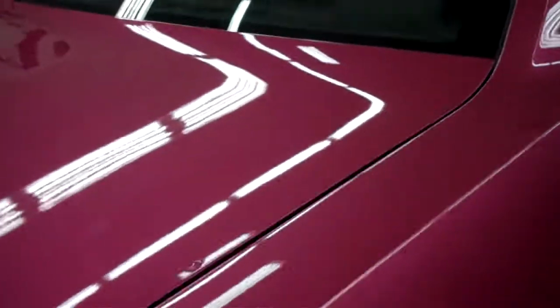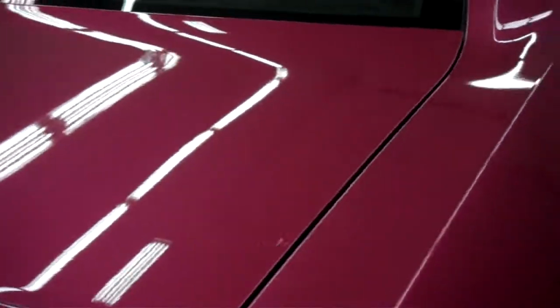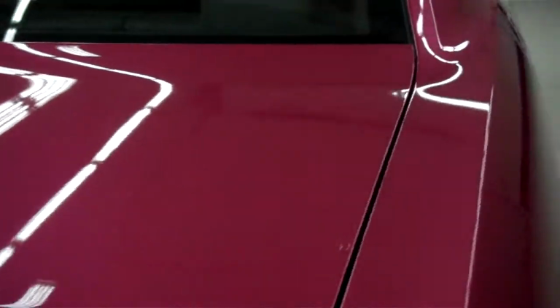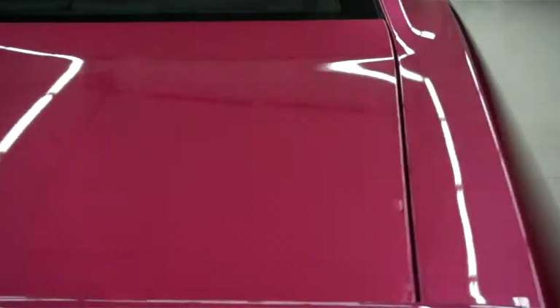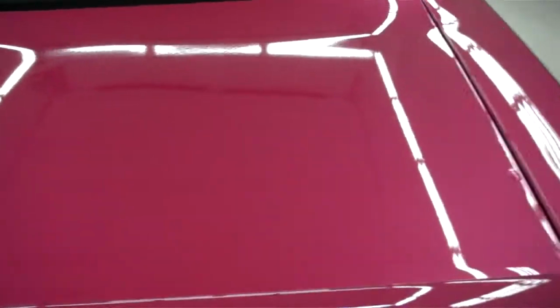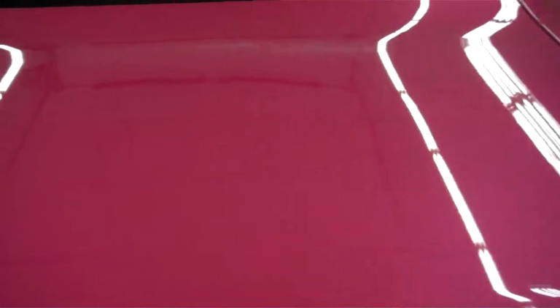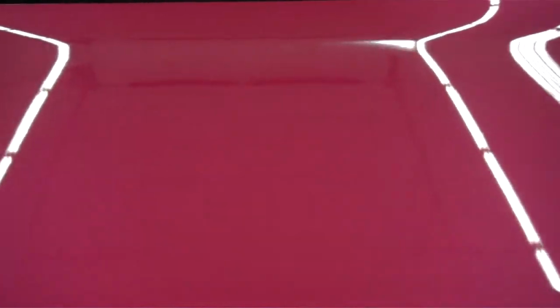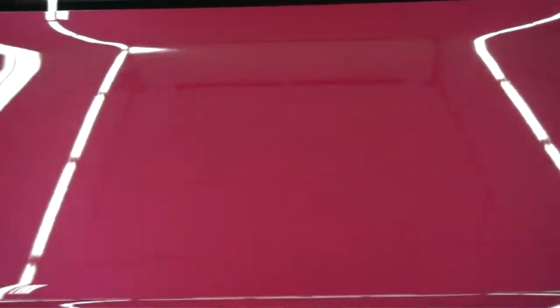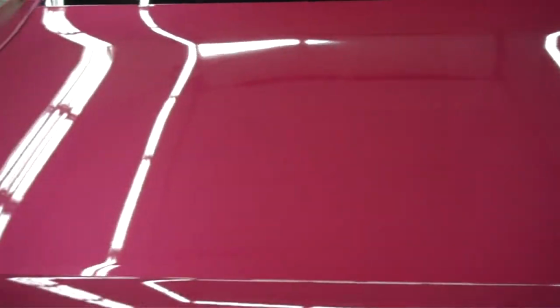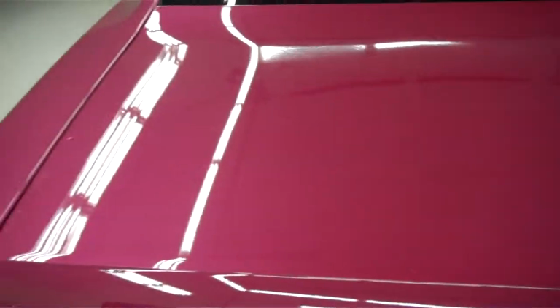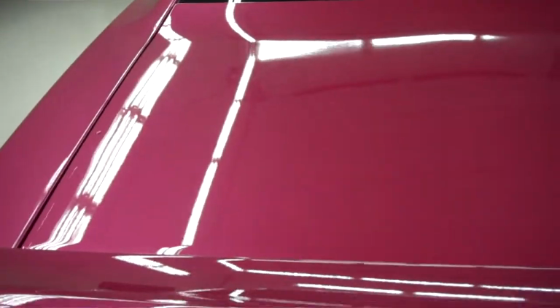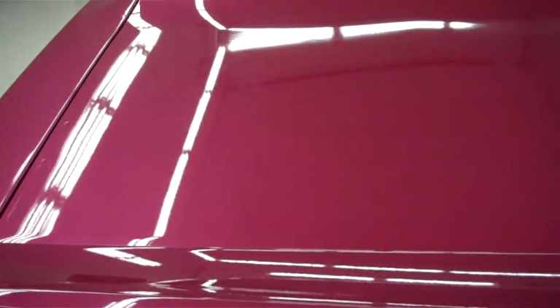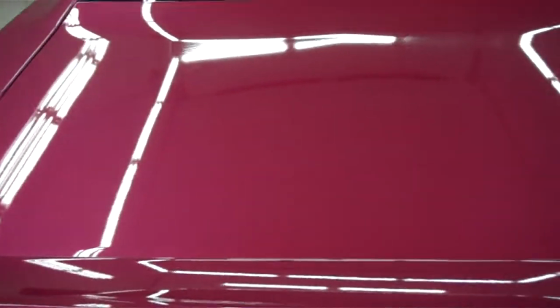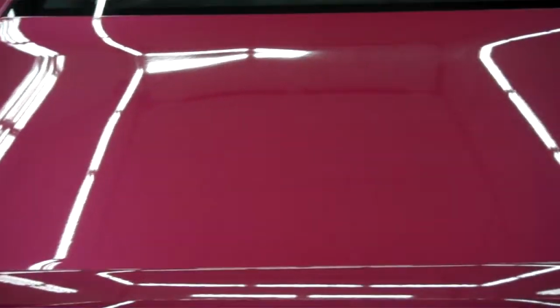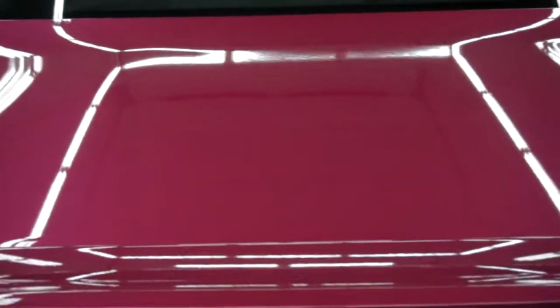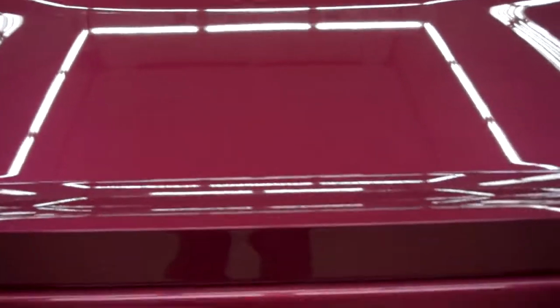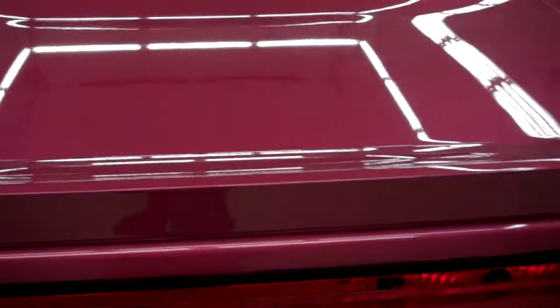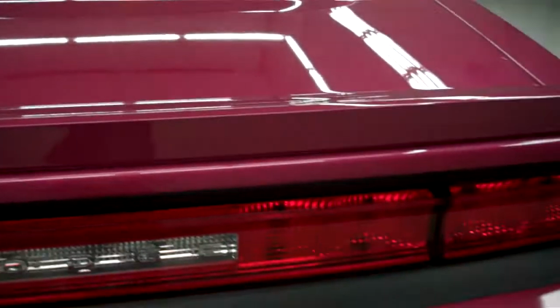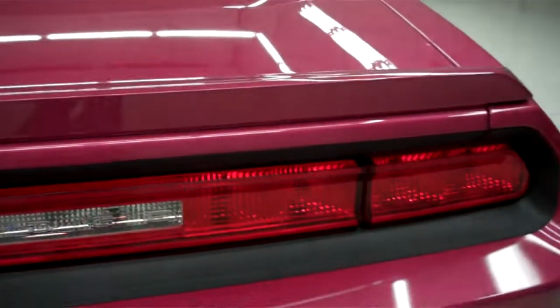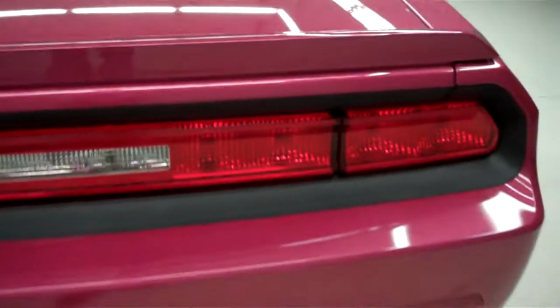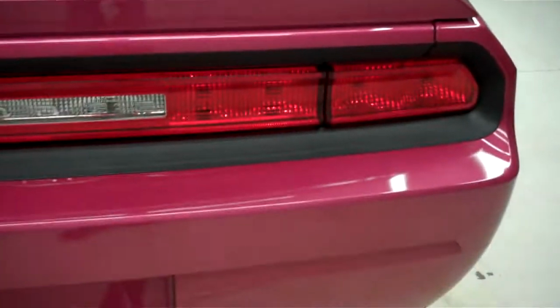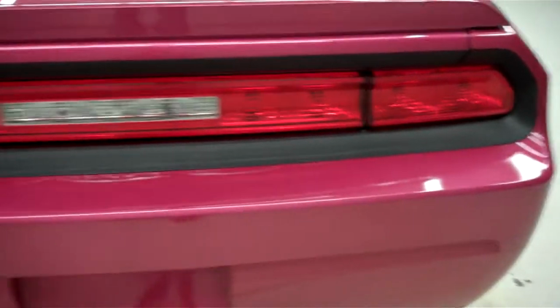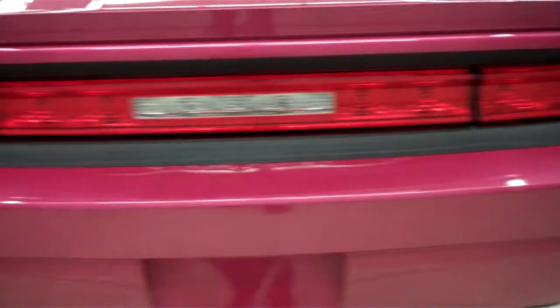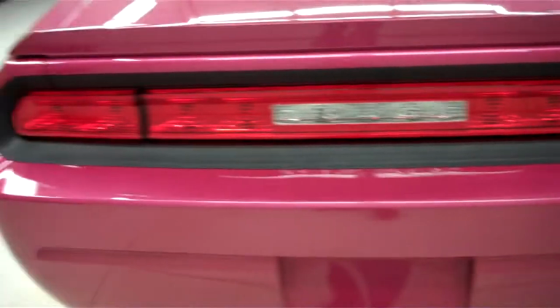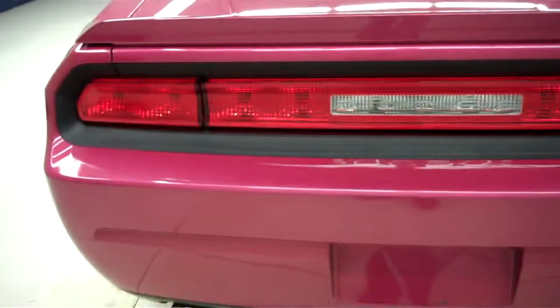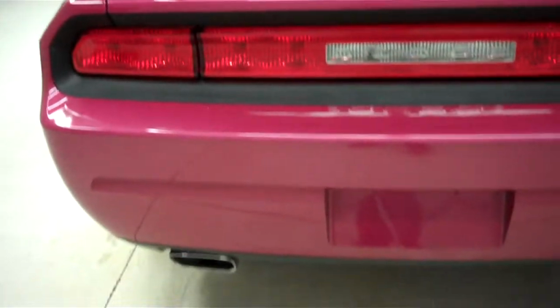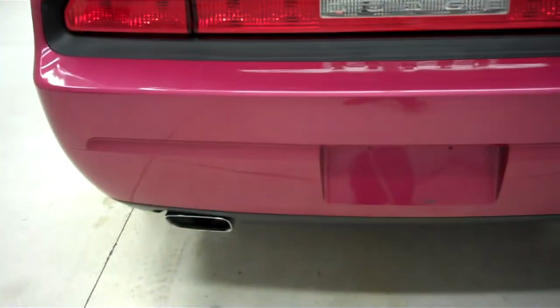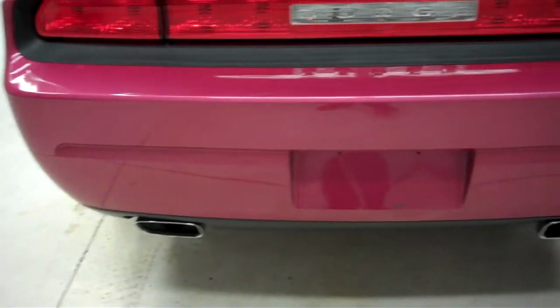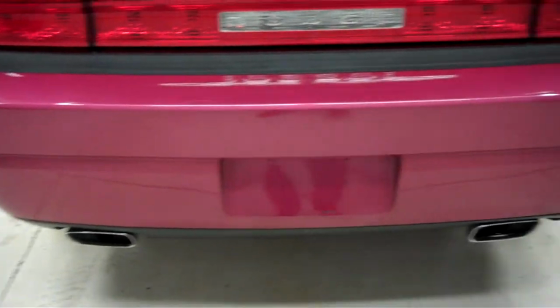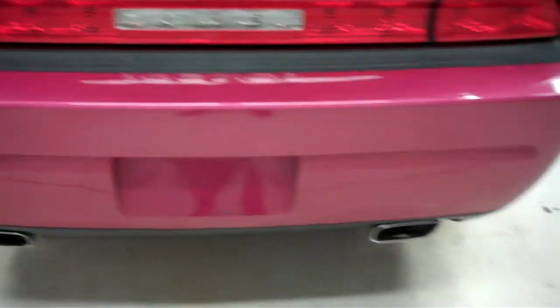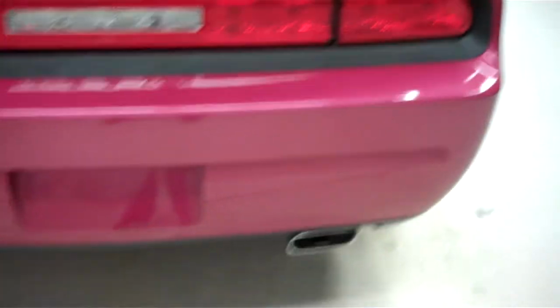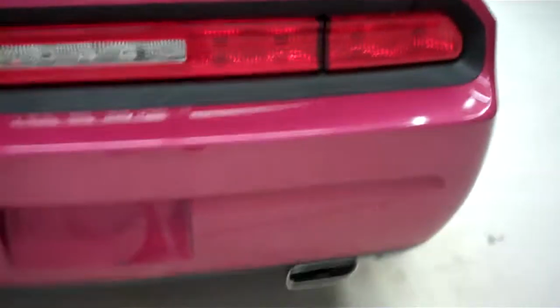The trunk of the vehicle is very clean as well, and in great condition, as well as the rear. No dings, dents, or chips.